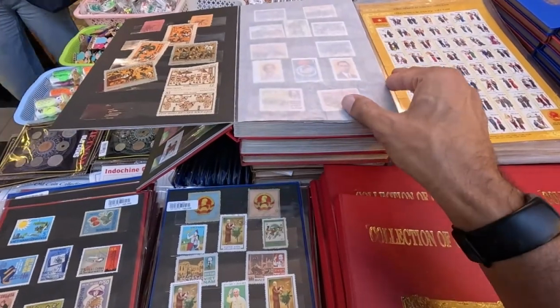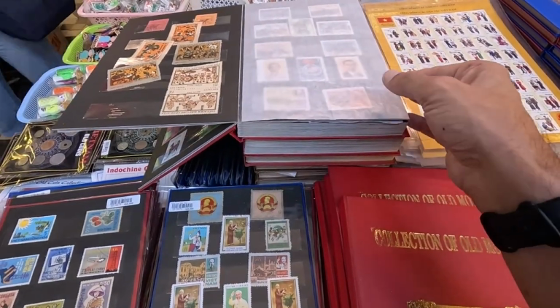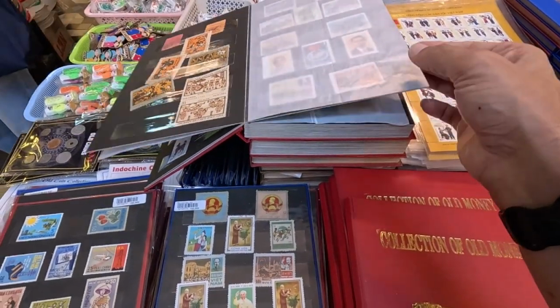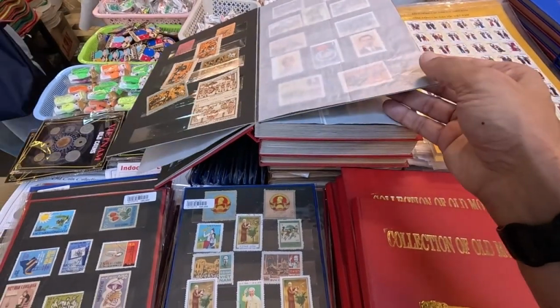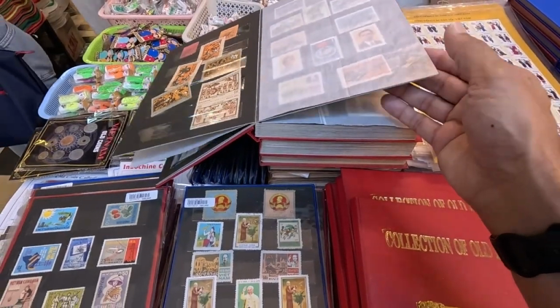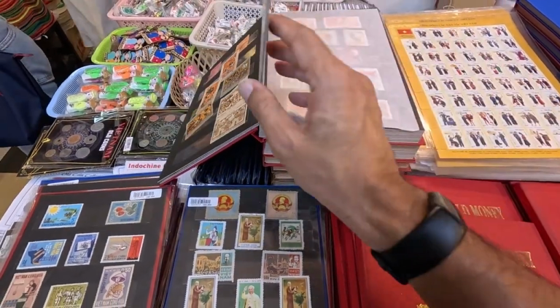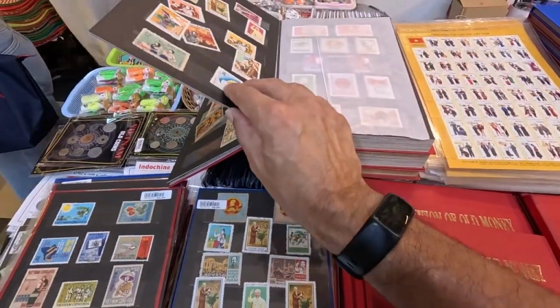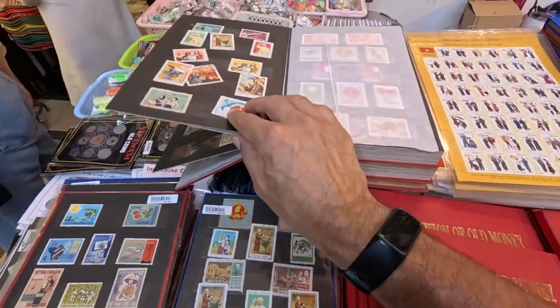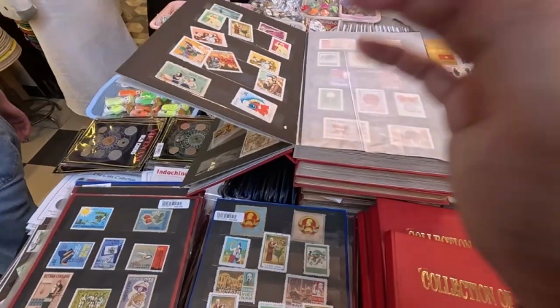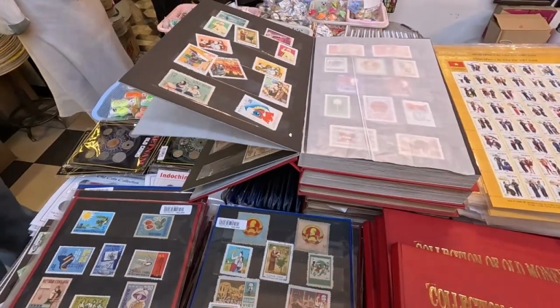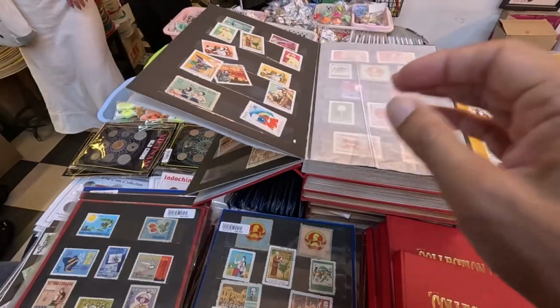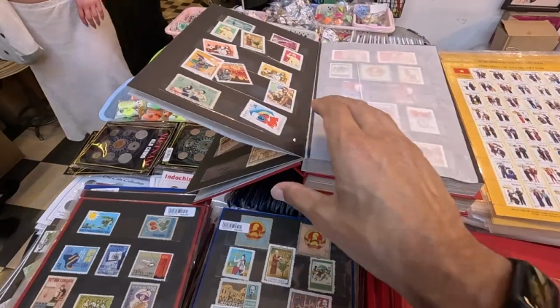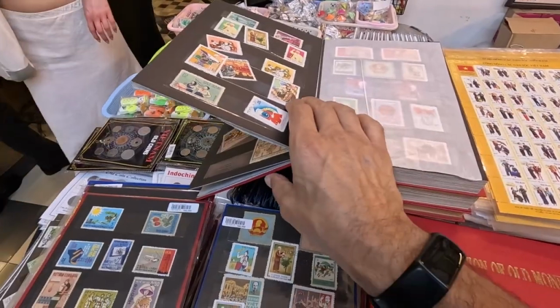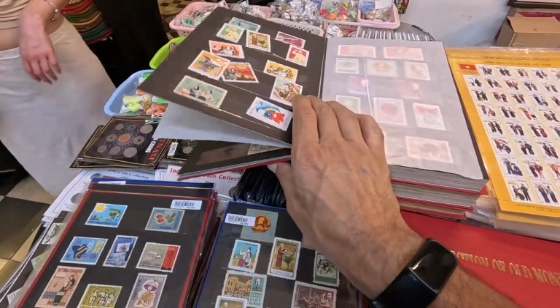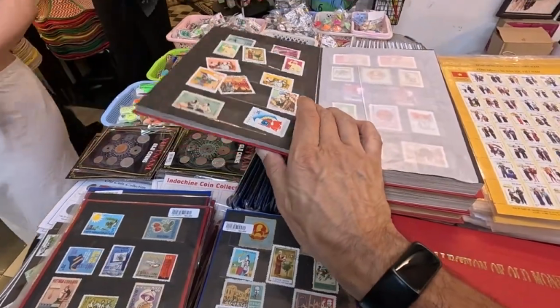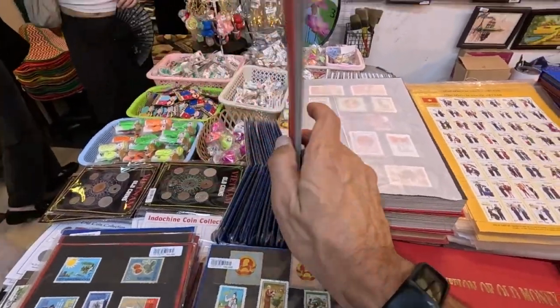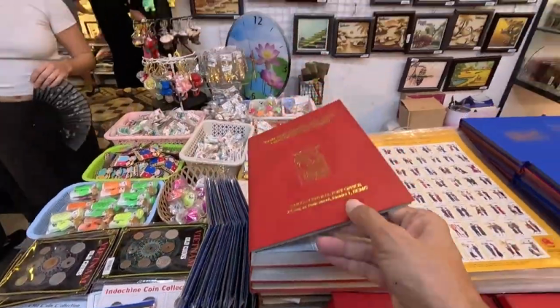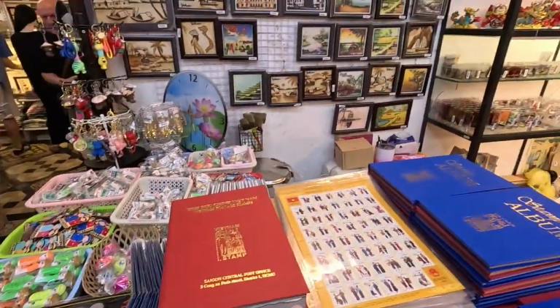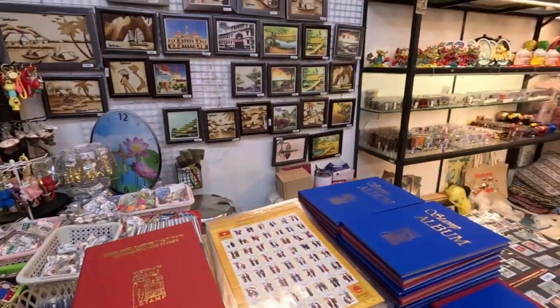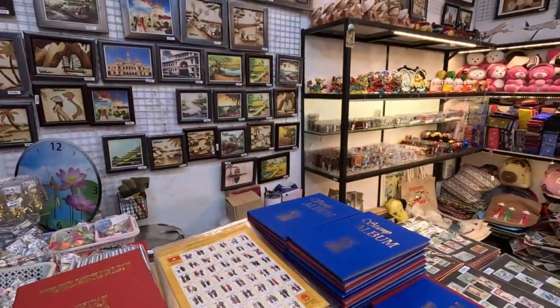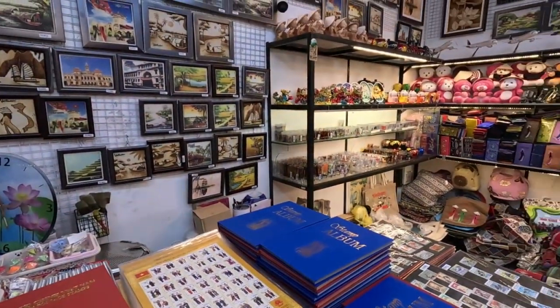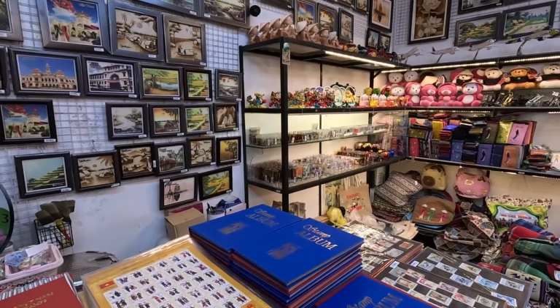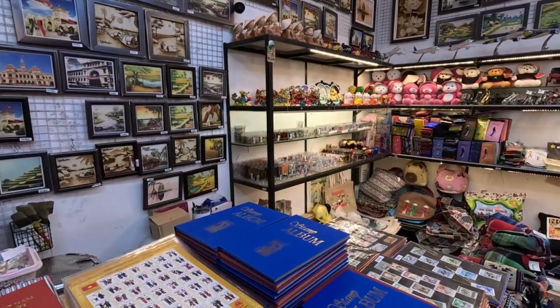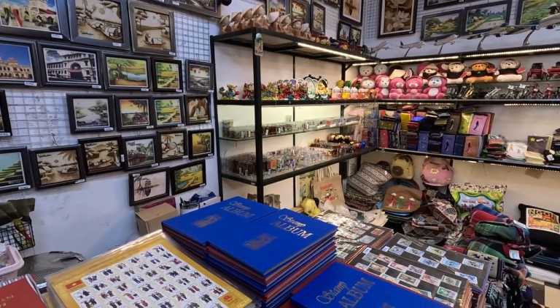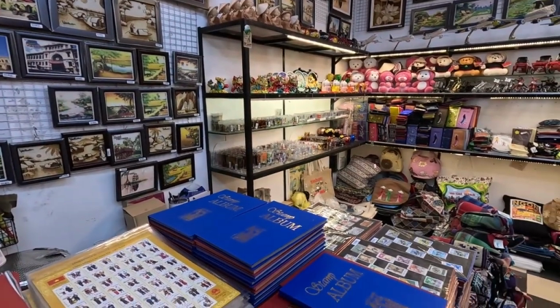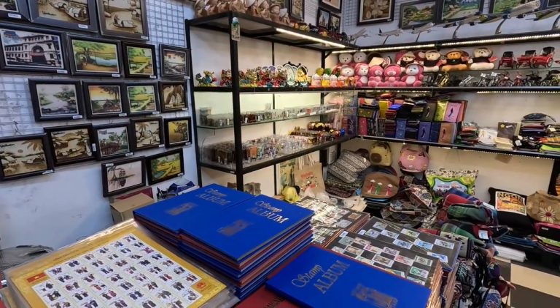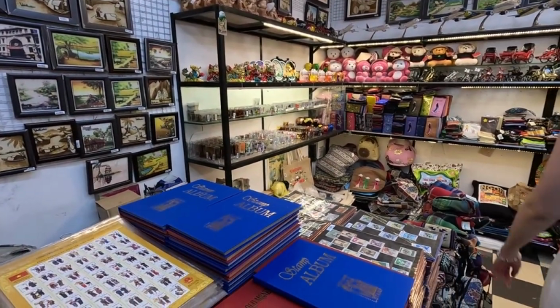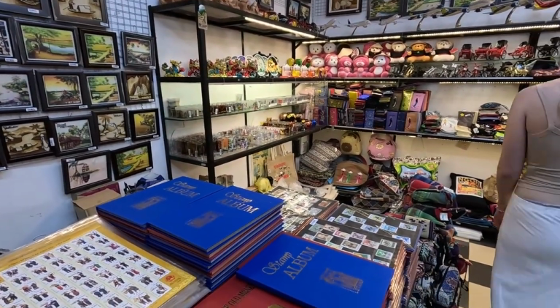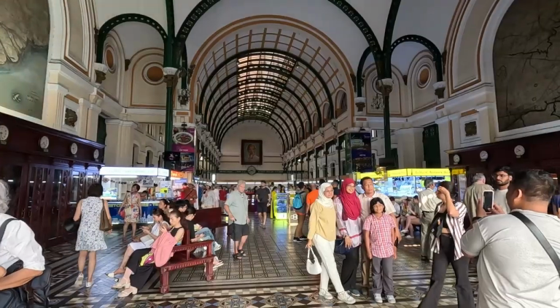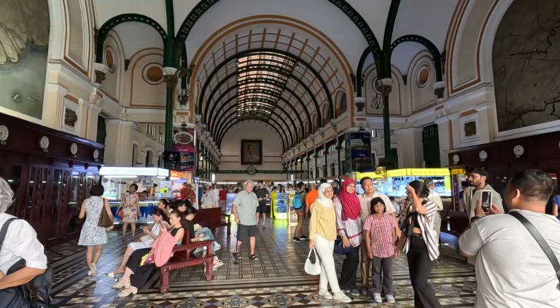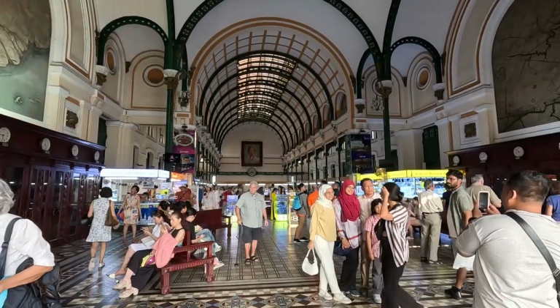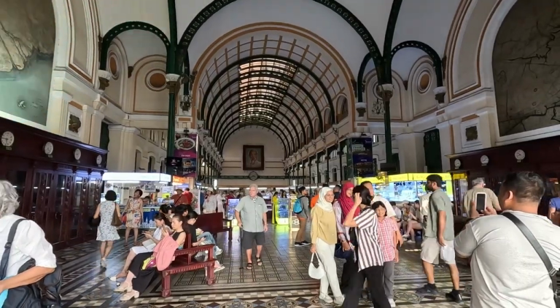I think one of the reasons people may want to buy something from here is because they think it's more genuine and not fake. But as I said earlier, there's nothing here that you cannot buy anywhere else, and I'm not sure if that money is genuine, but she said it's legal tender.